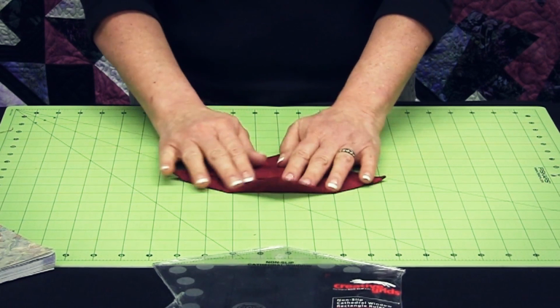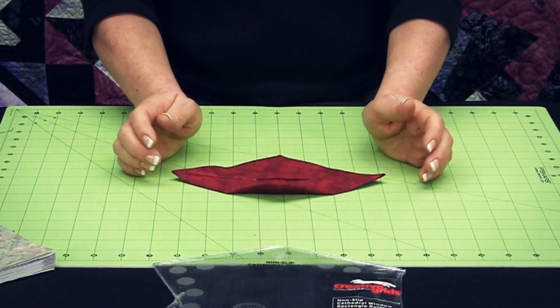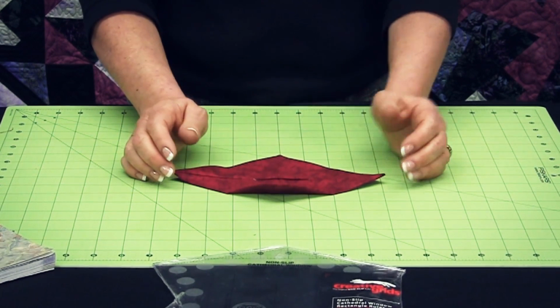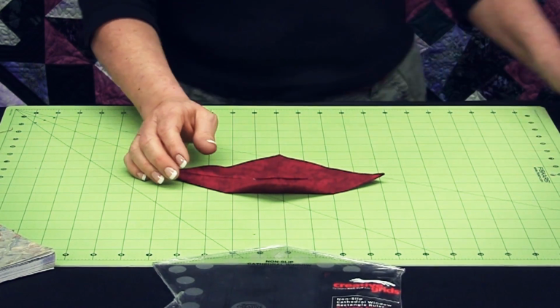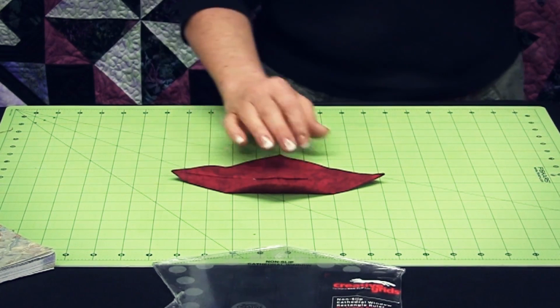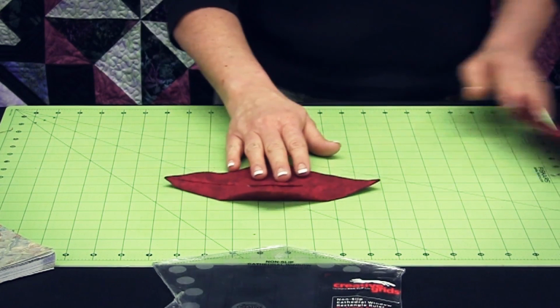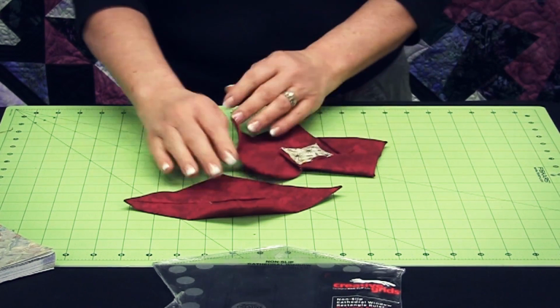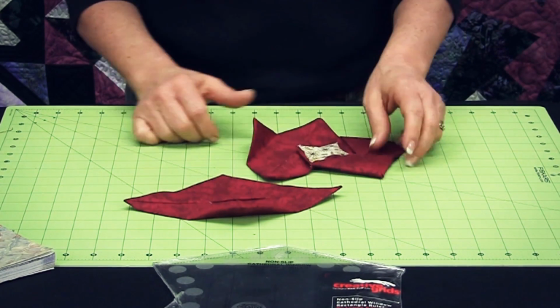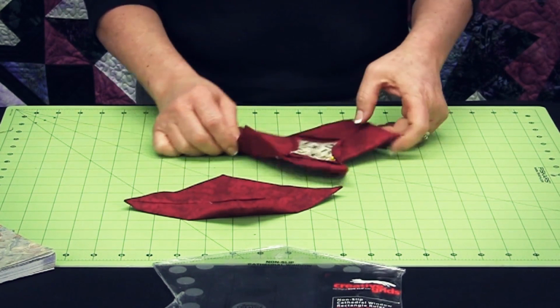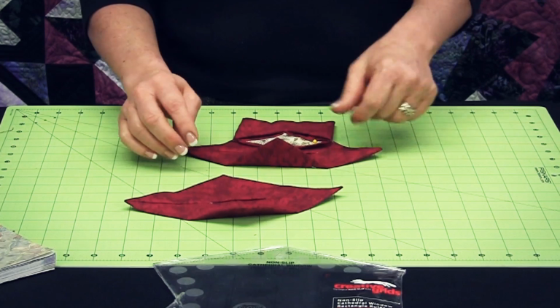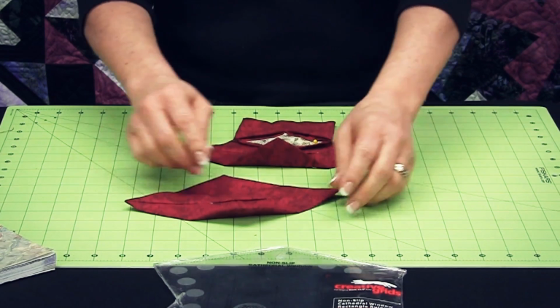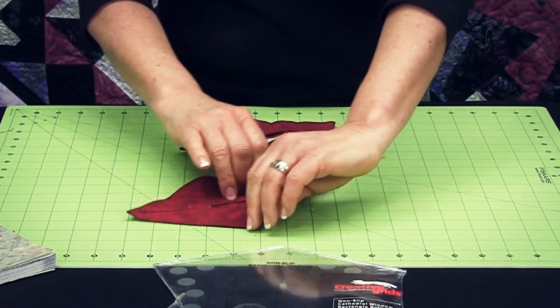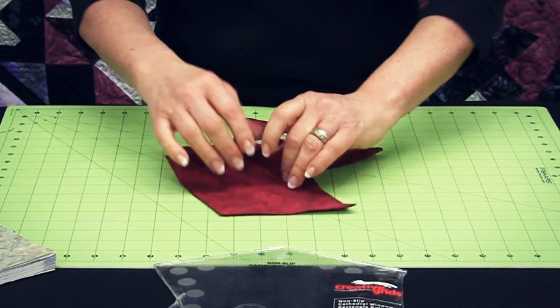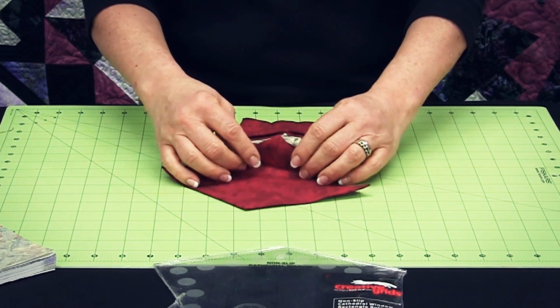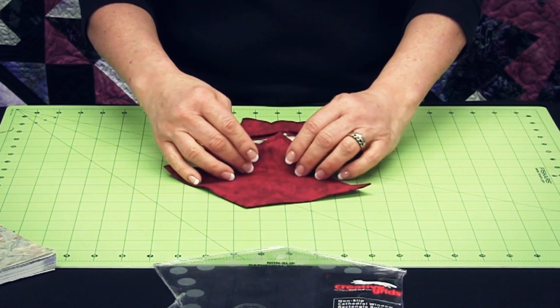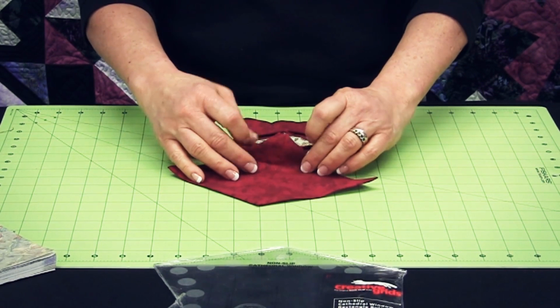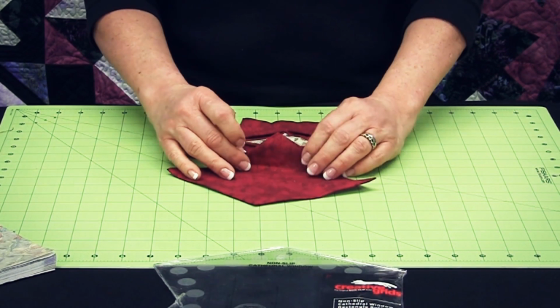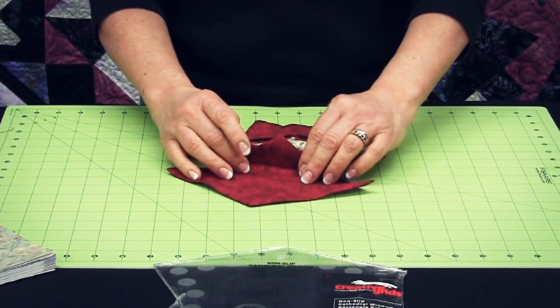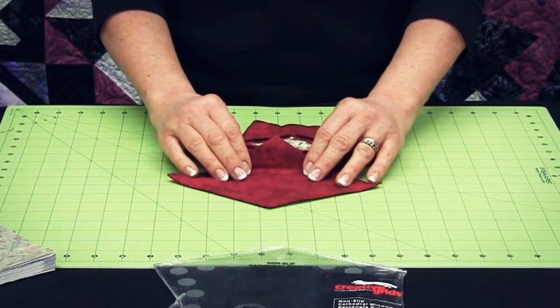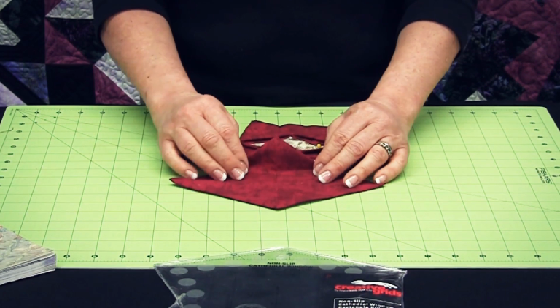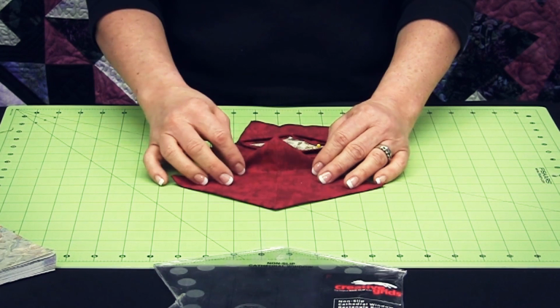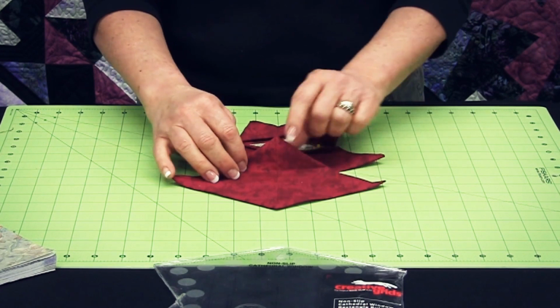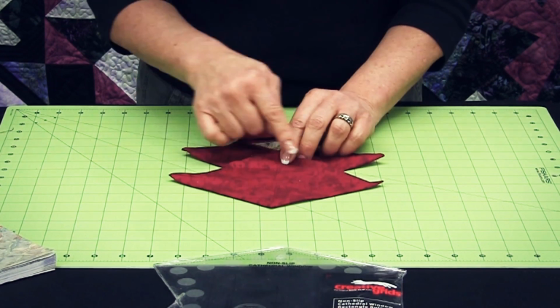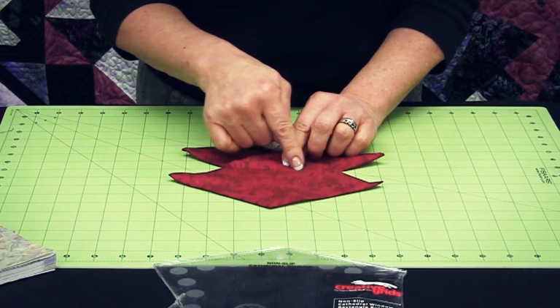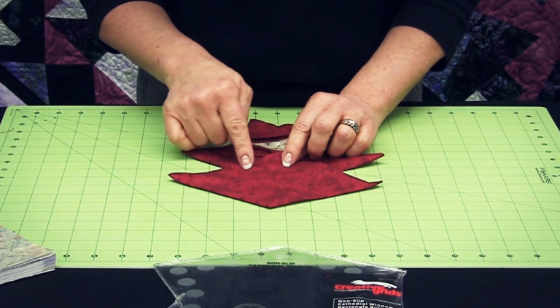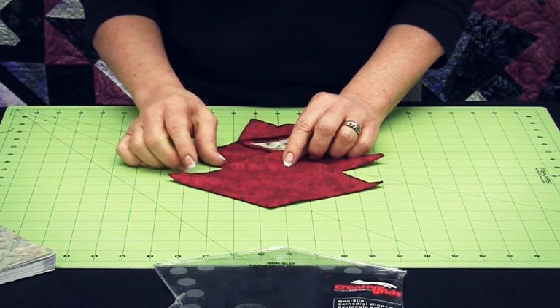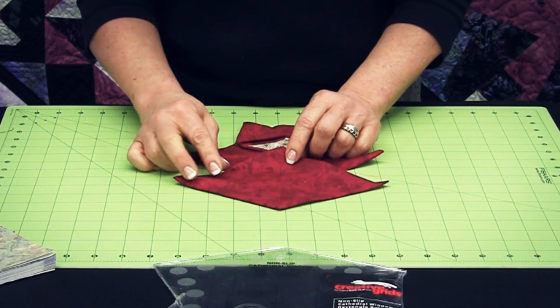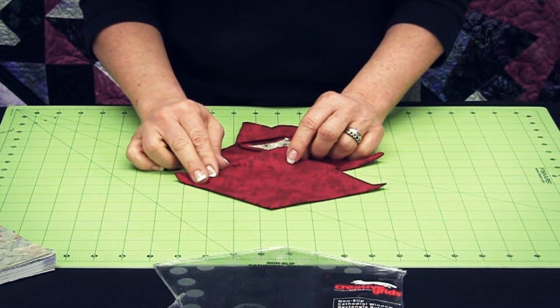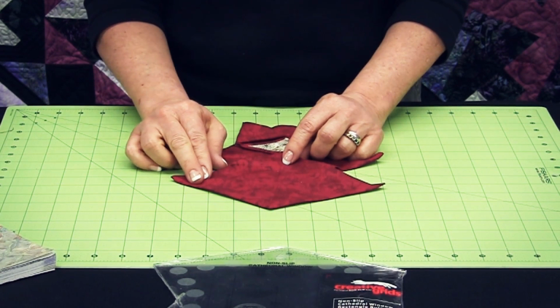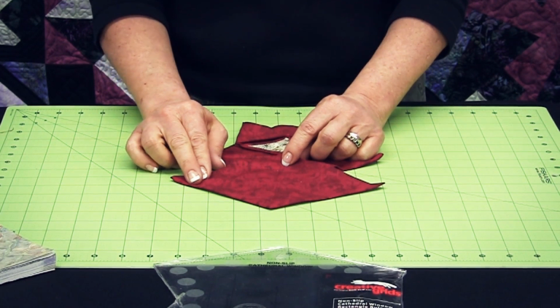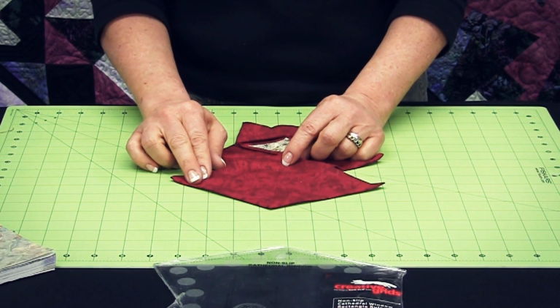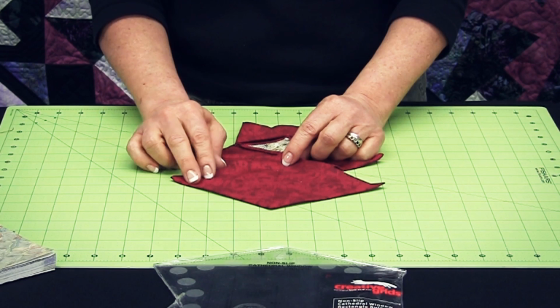After you have several of these done, you can begin to sew them together. What you do is take two of them, use them back to back, and you'll stitch them together right along that crease that you form. That becomes your stitching line.